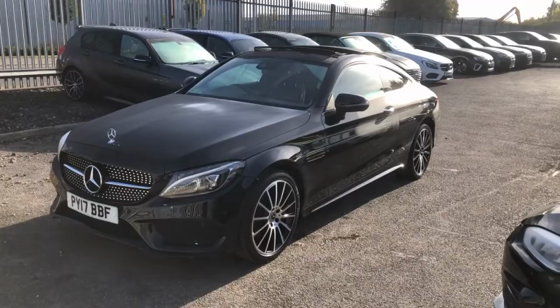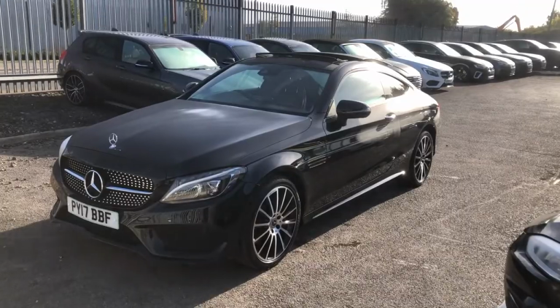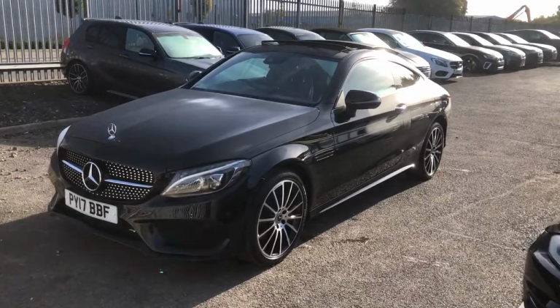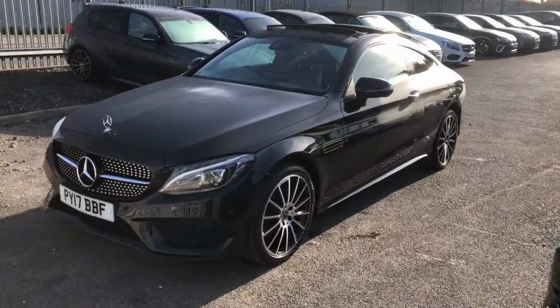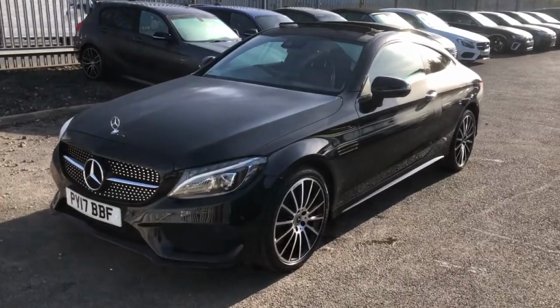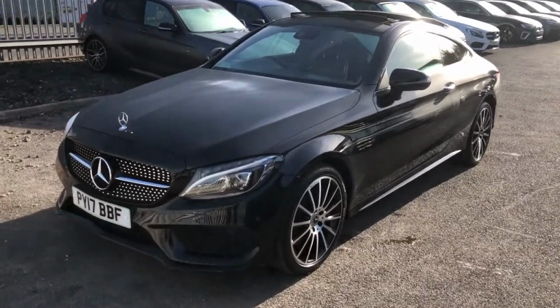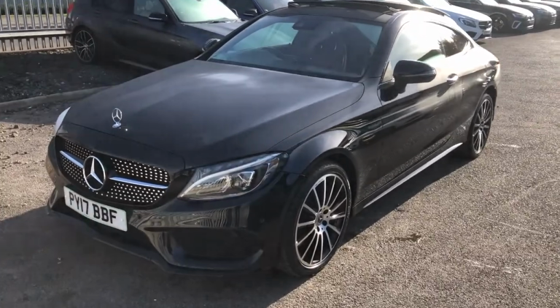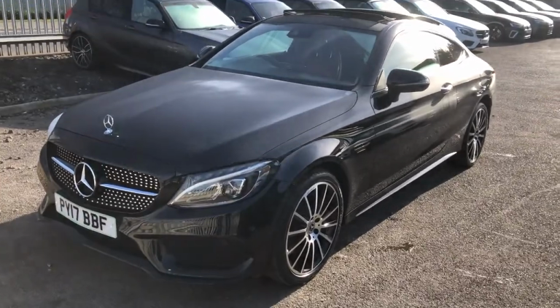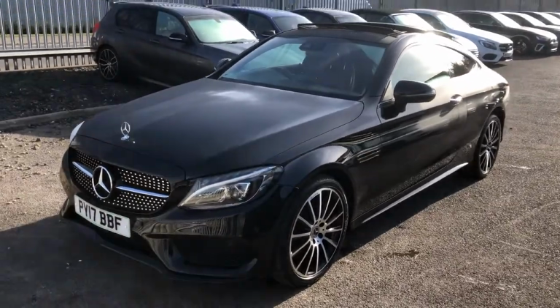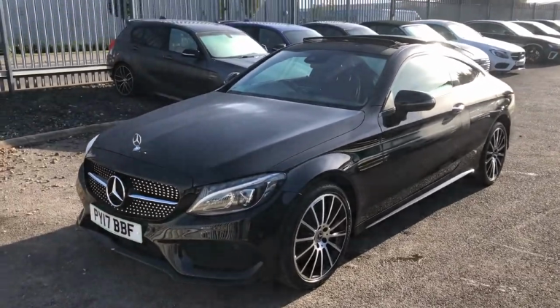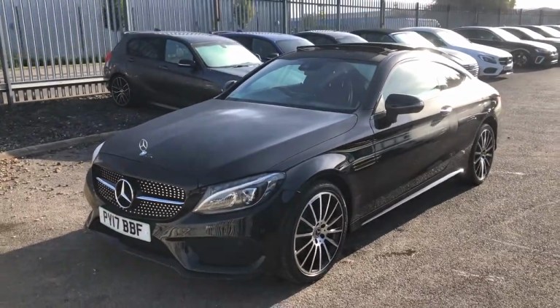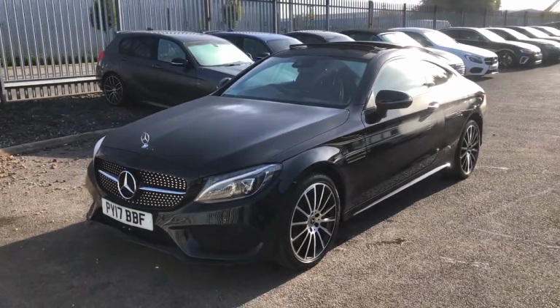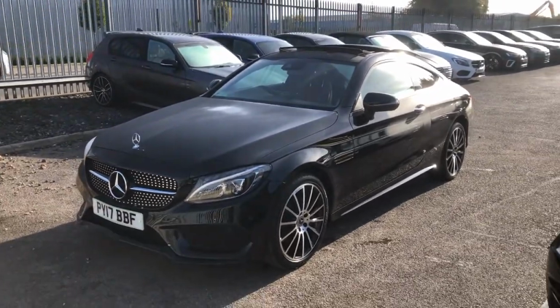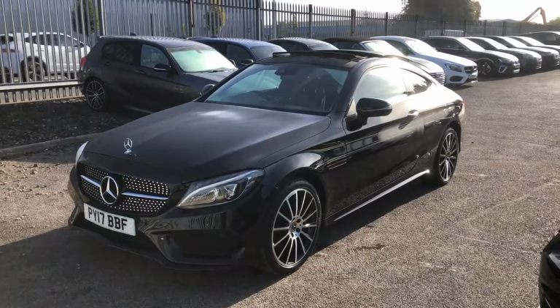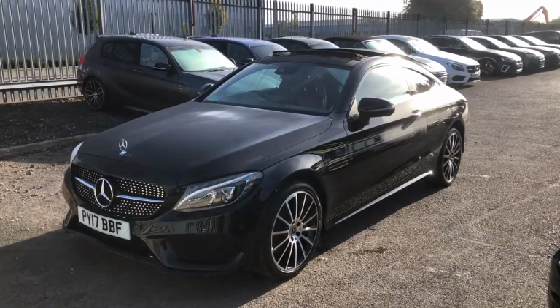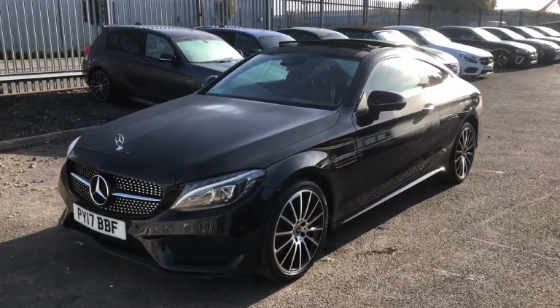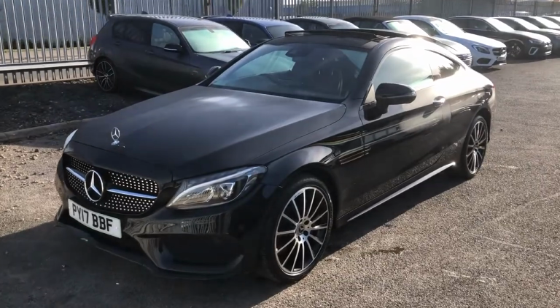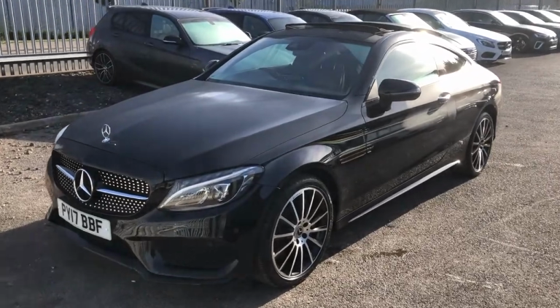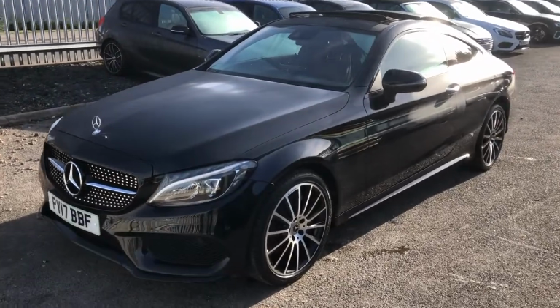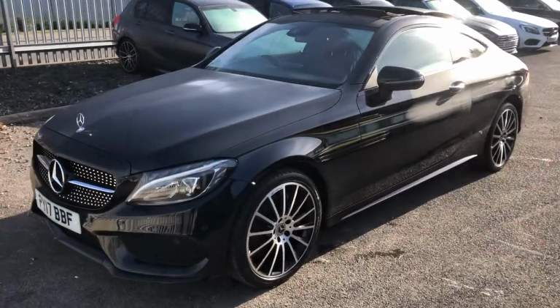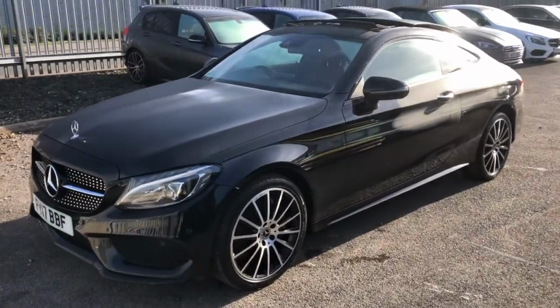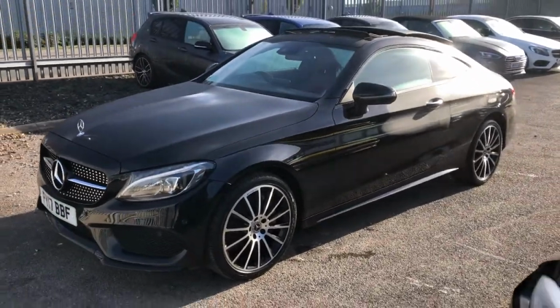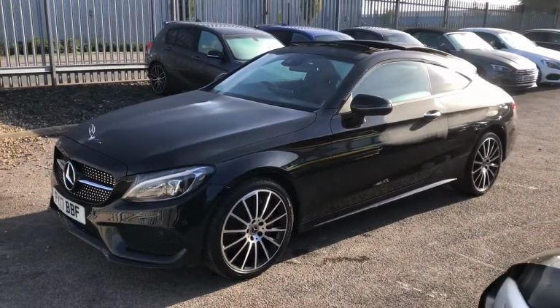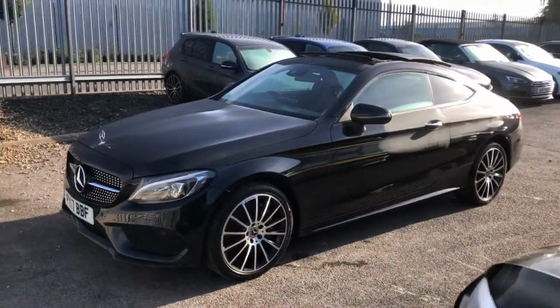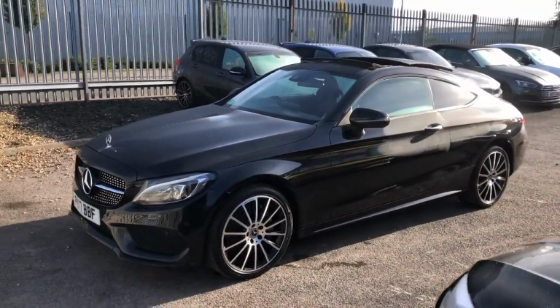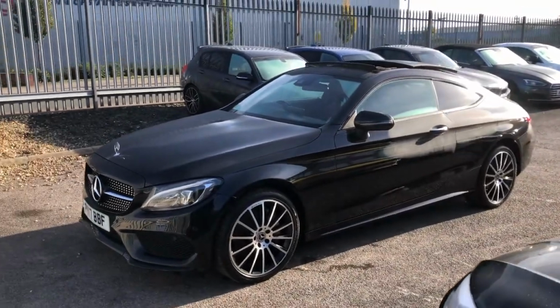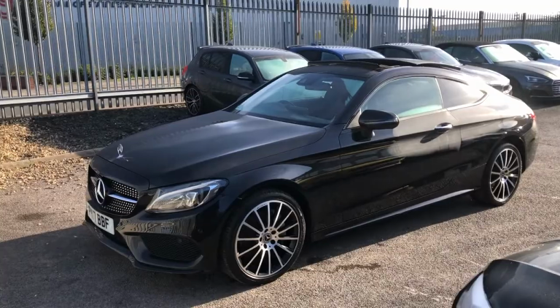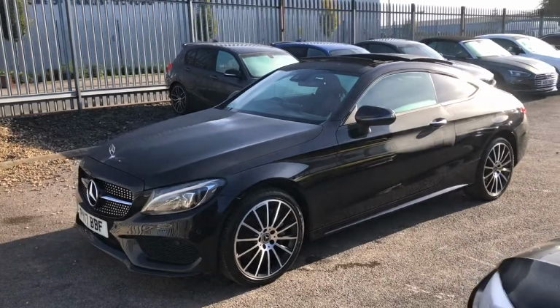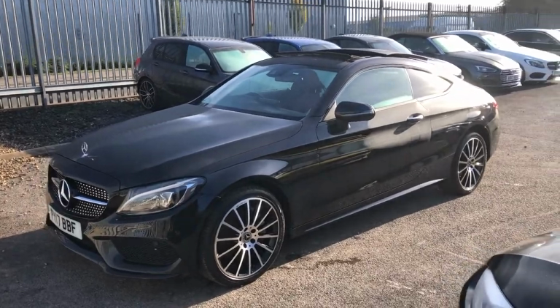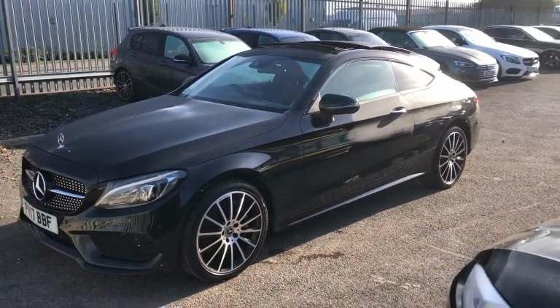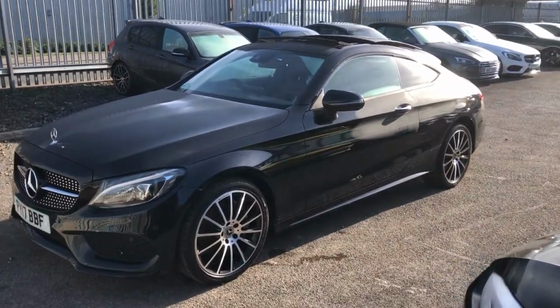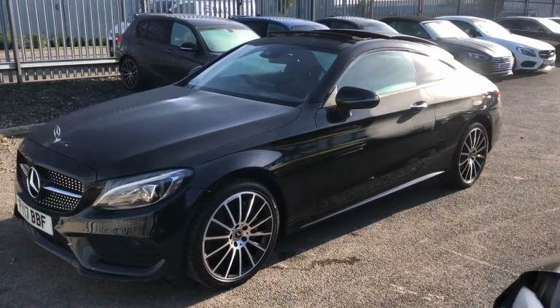A big, sunny, warm welcome to Emerald House of Cars. I'm Greg, and today I'm going to host your quick walk-around video of our fresh-in-stock Mercedes-Benz C-Class AMG Line Premium Plus.